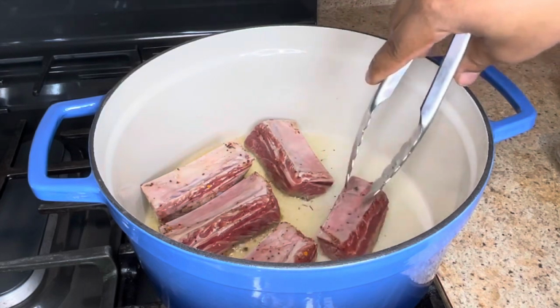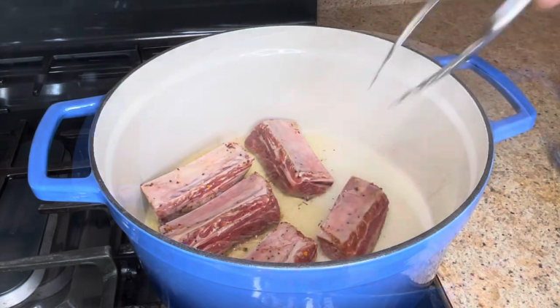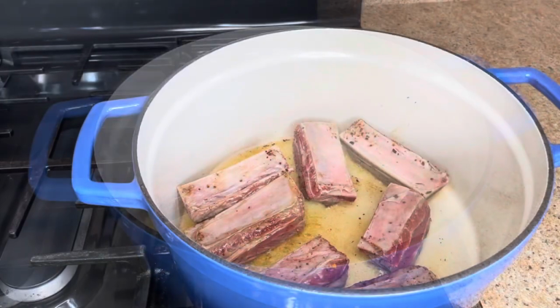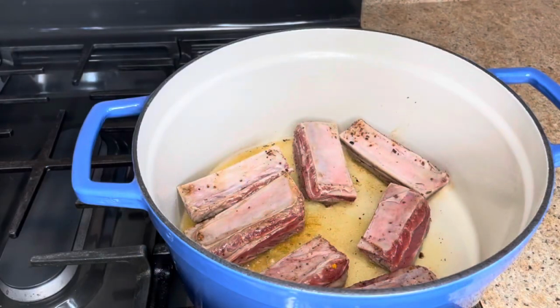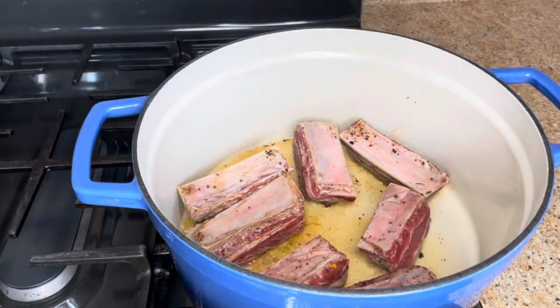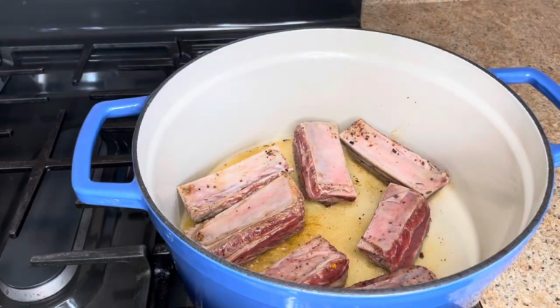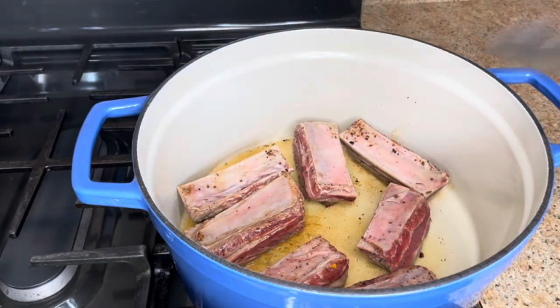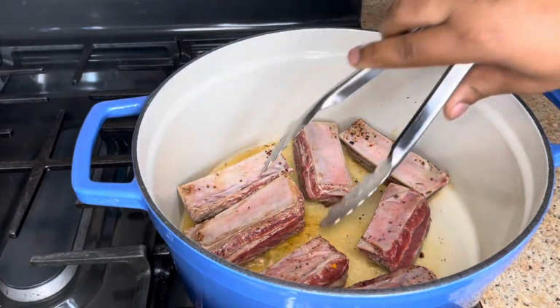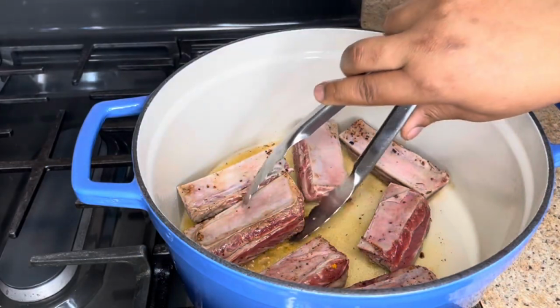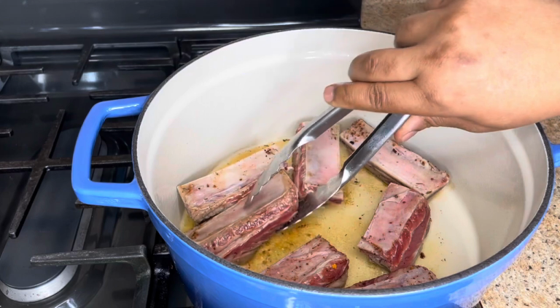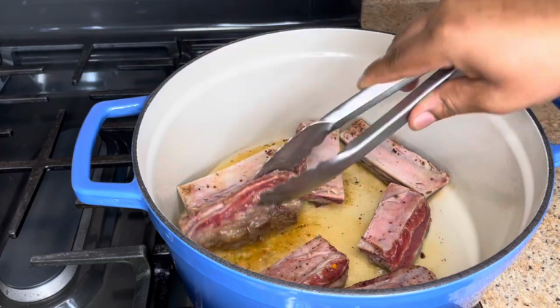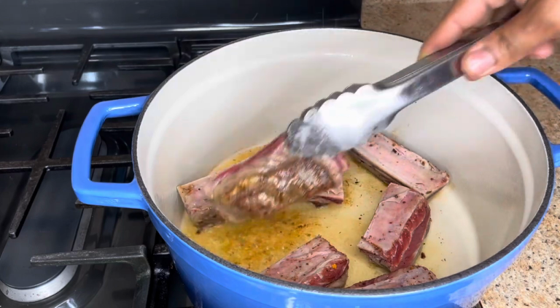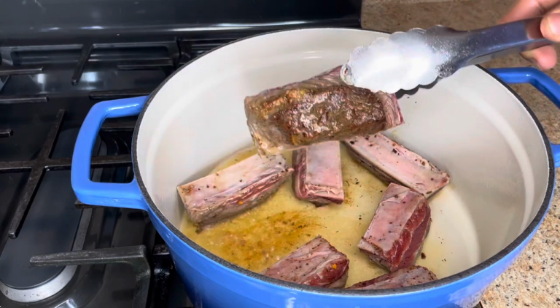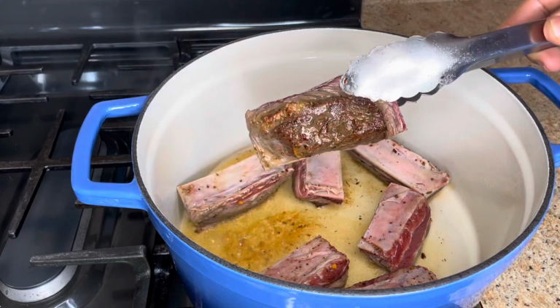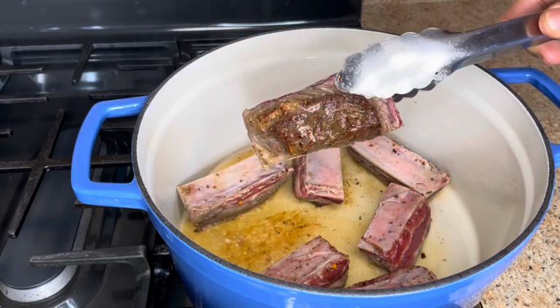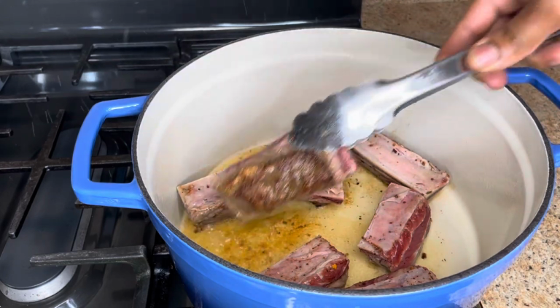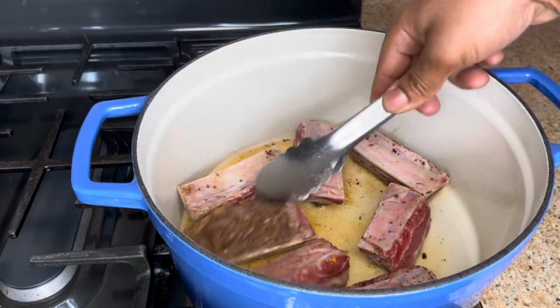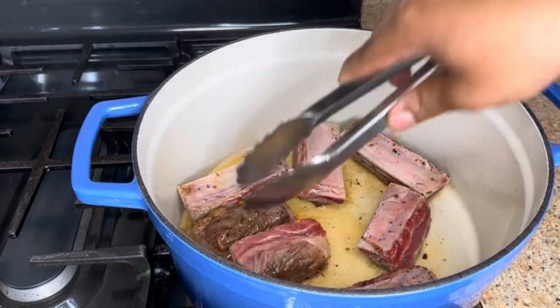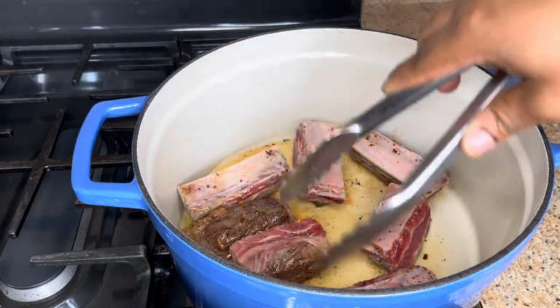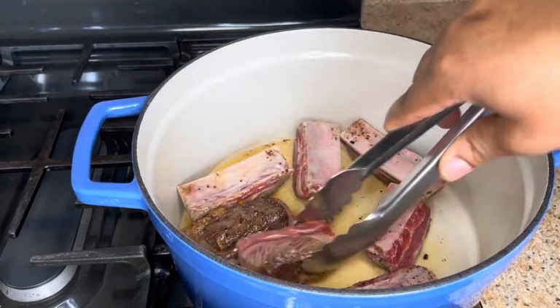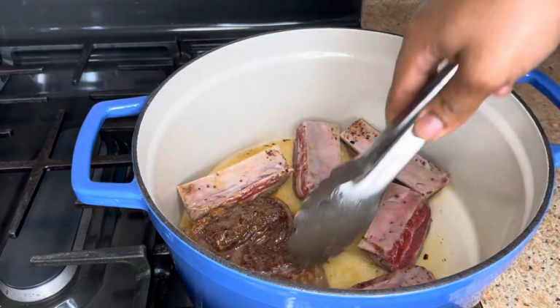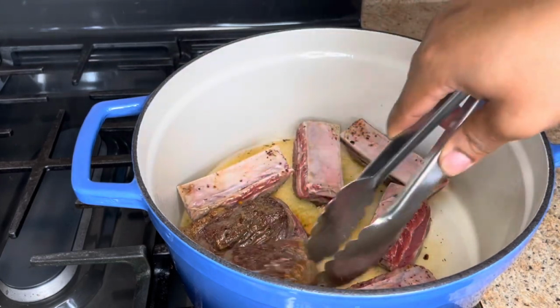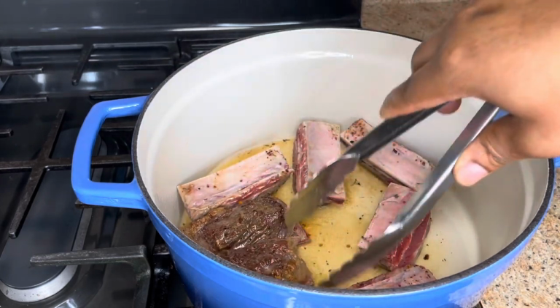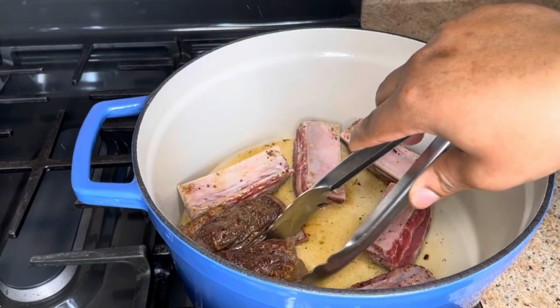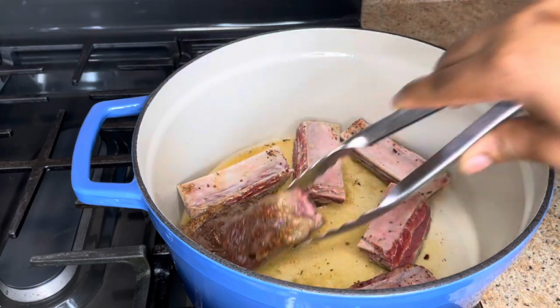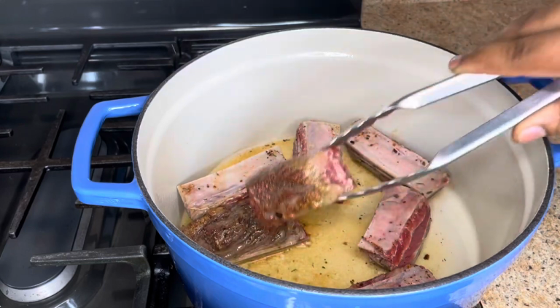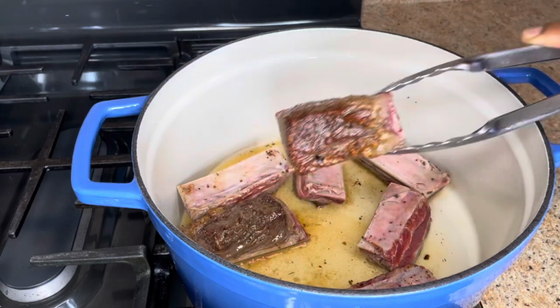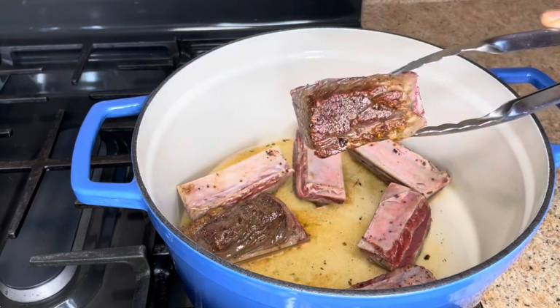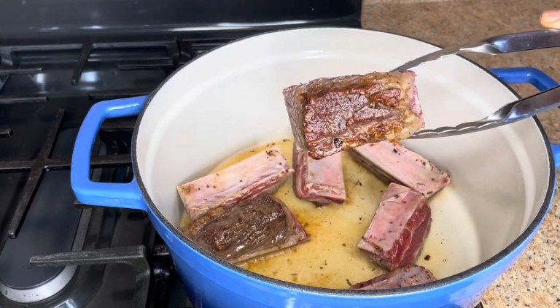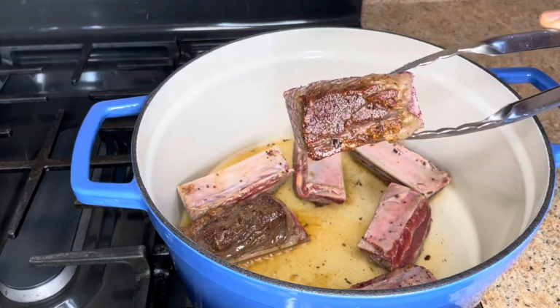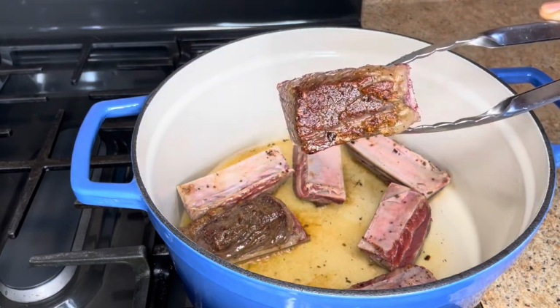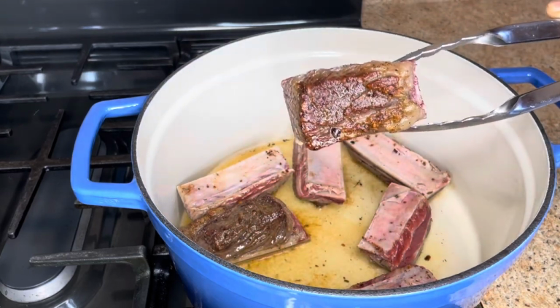I'm going to sear this on both sides, but do not flip until they have a good crust like this. Then I'm going to flip until they're seared on the other side as well.